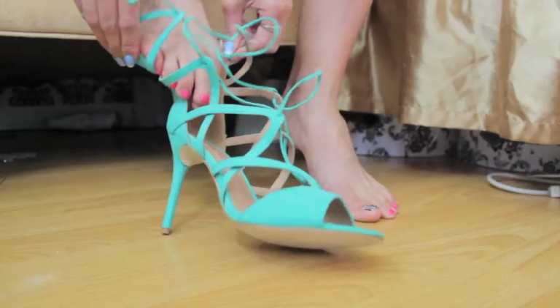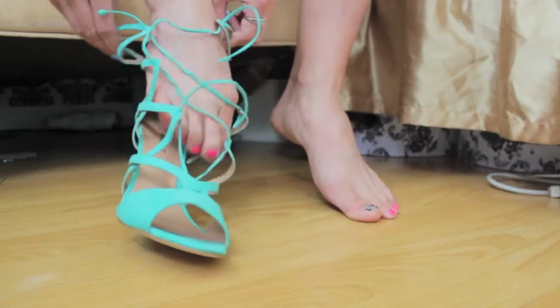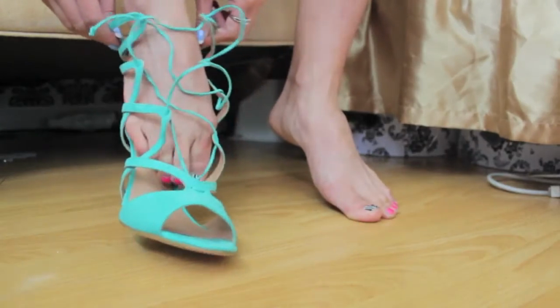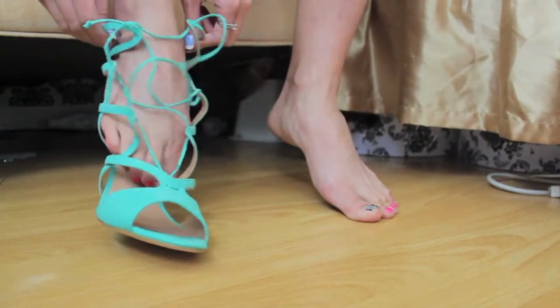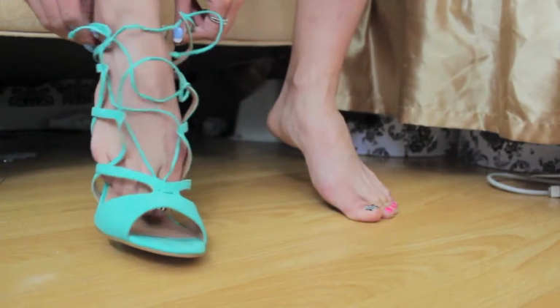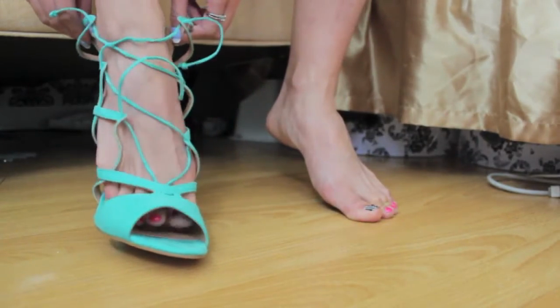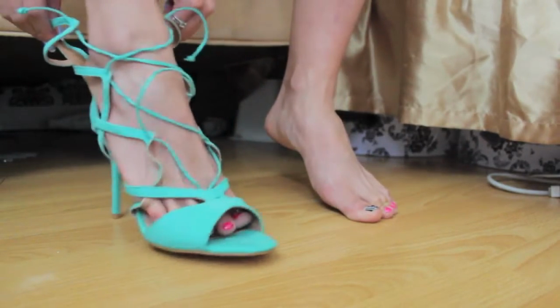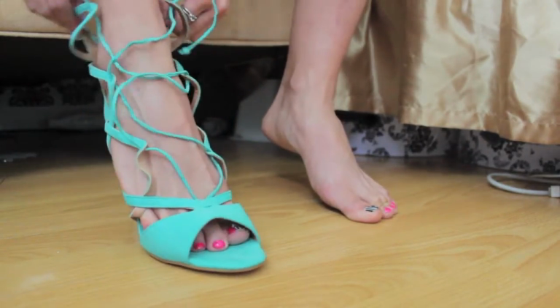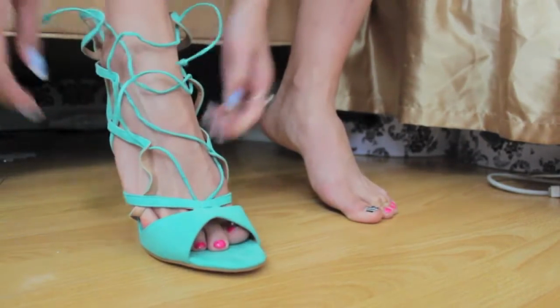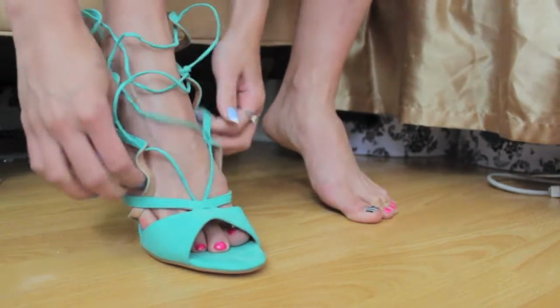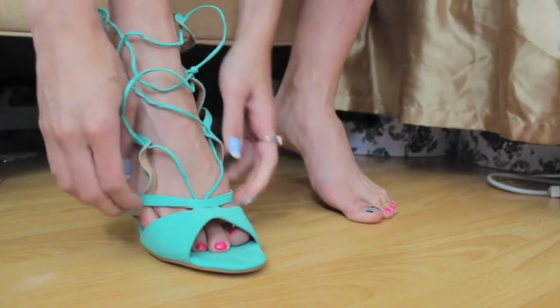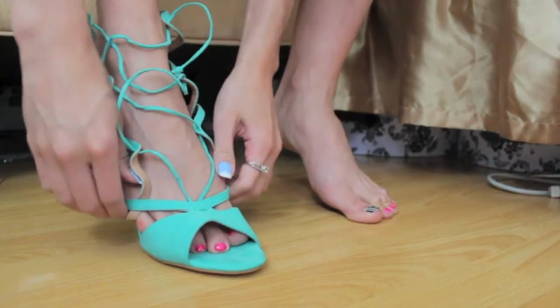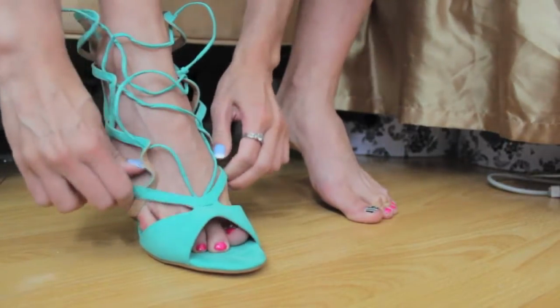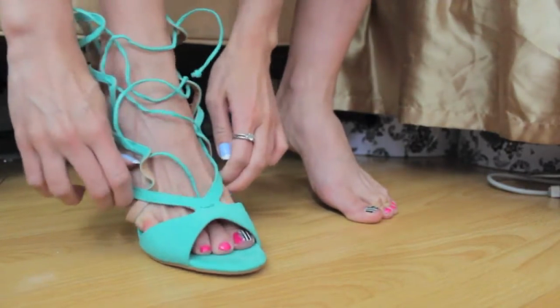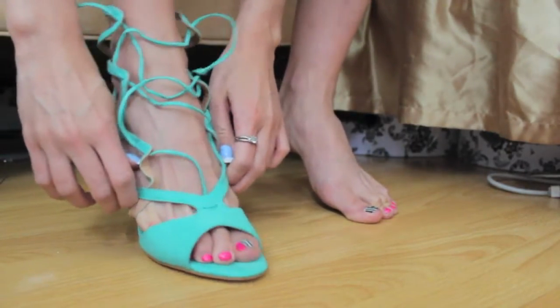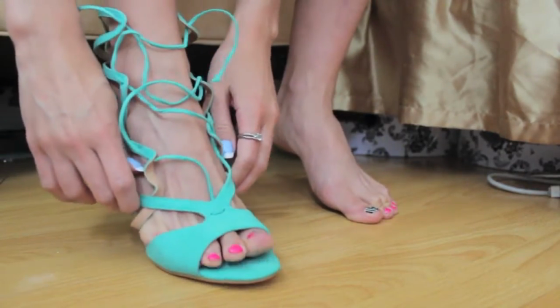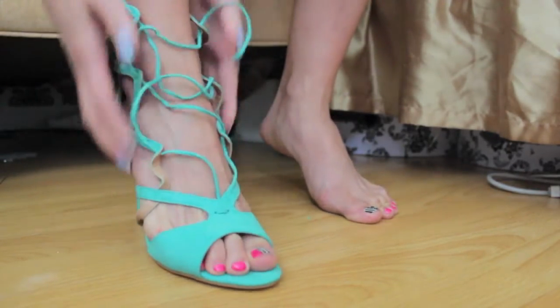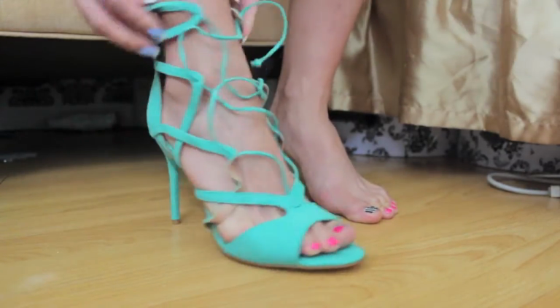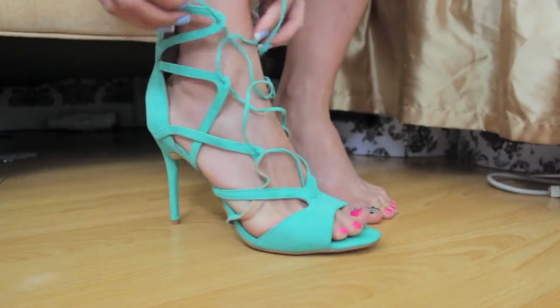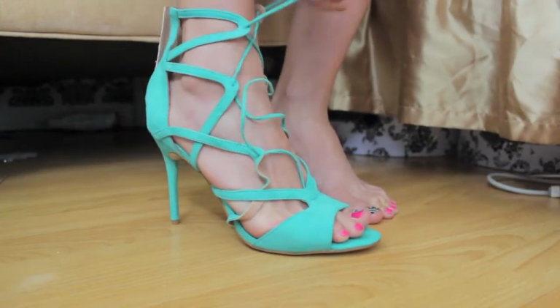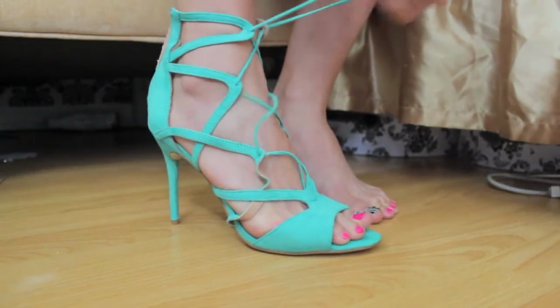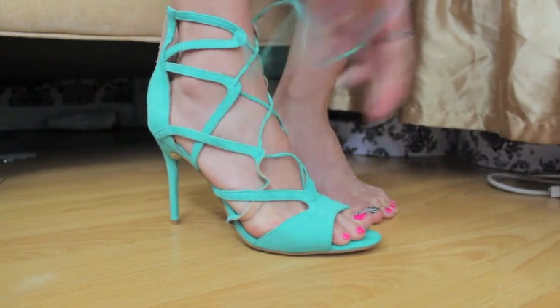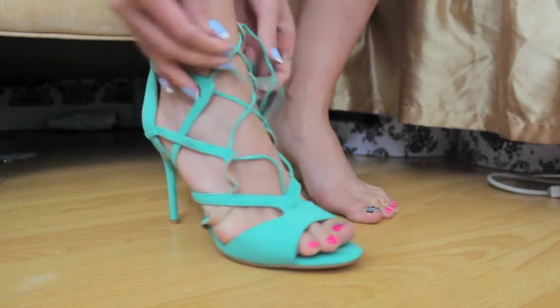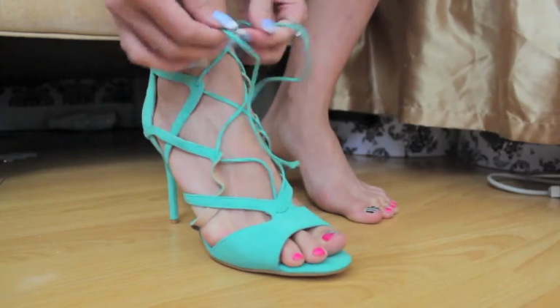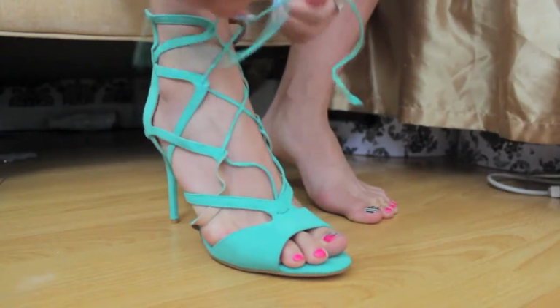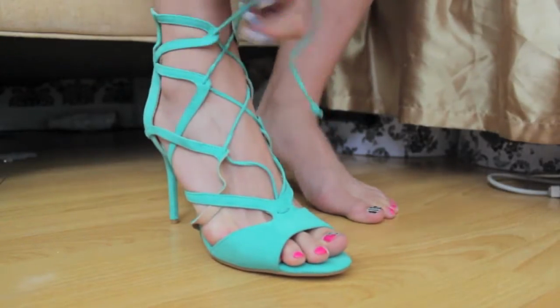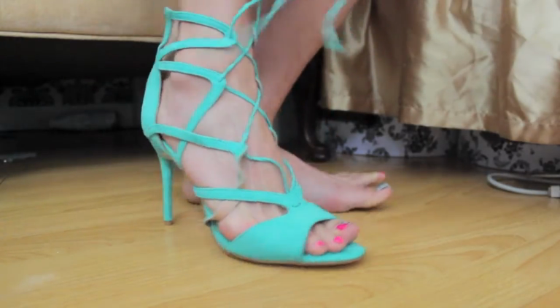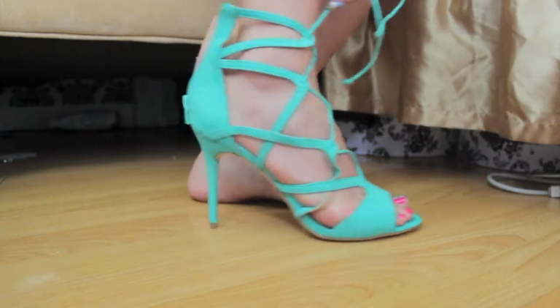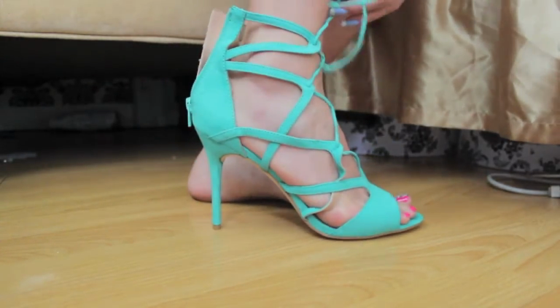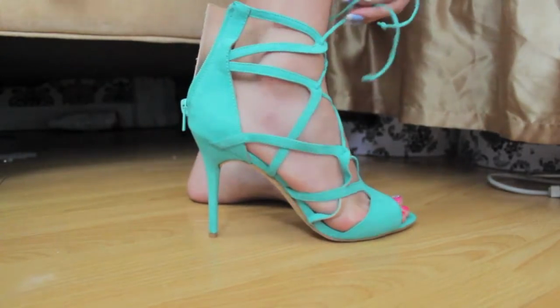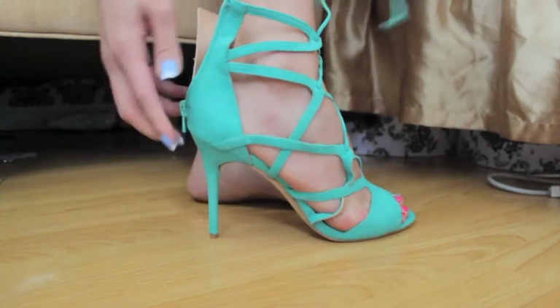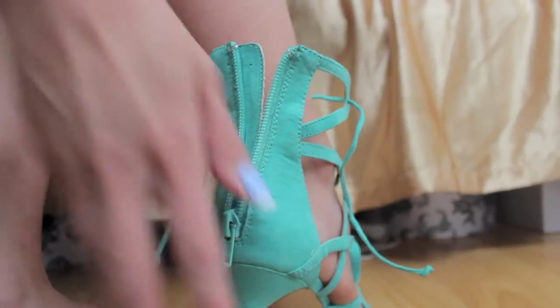I didn't really find any problems putting on the shoe. Since it is a lace-up, you are able to adjust it, so whether you have a more narrow or a wider foot, that's not going to matter because you're able to adjust it.